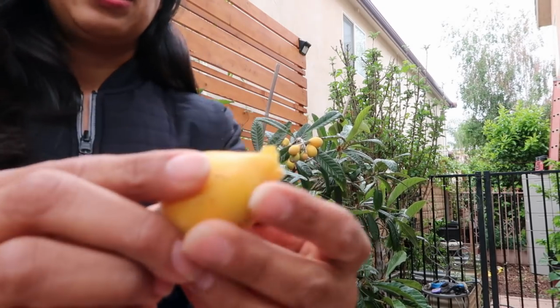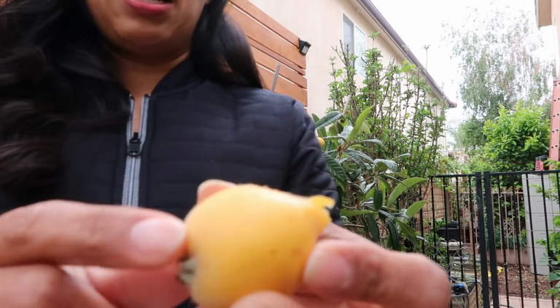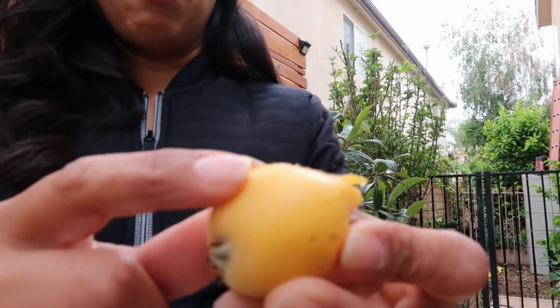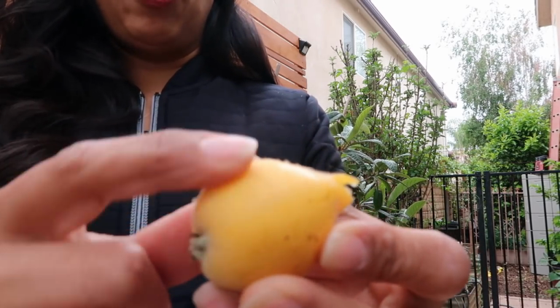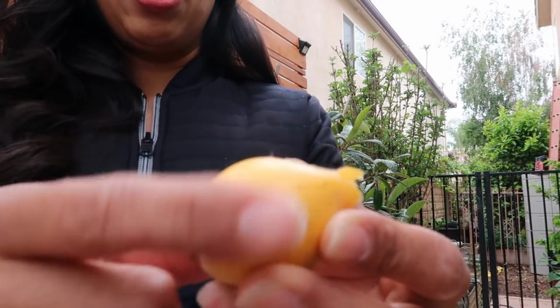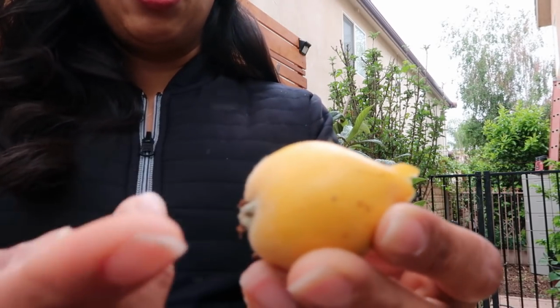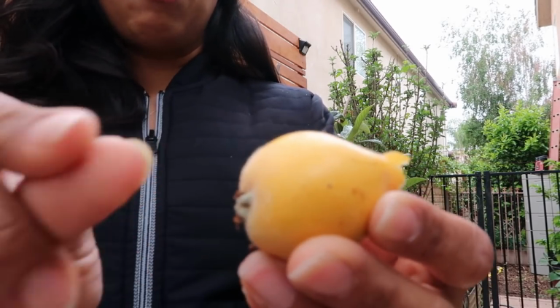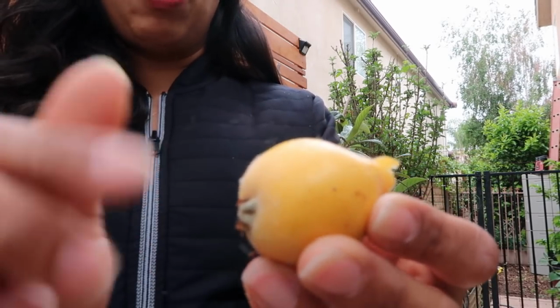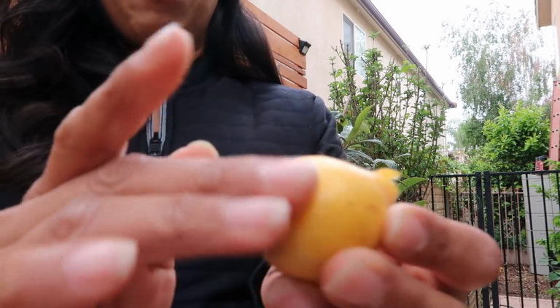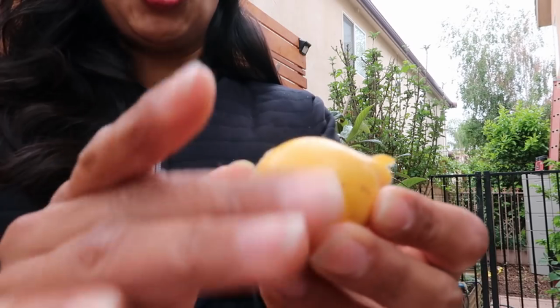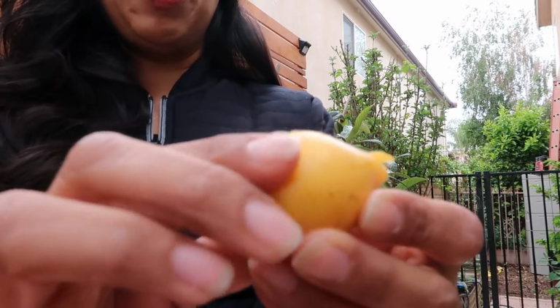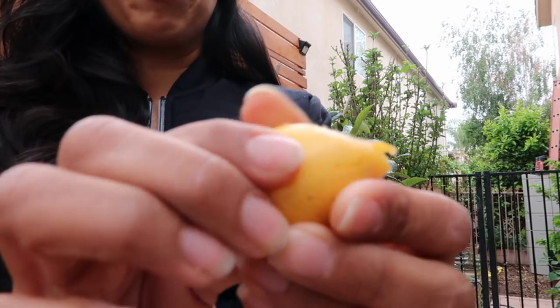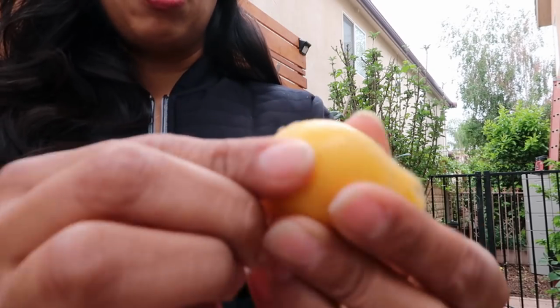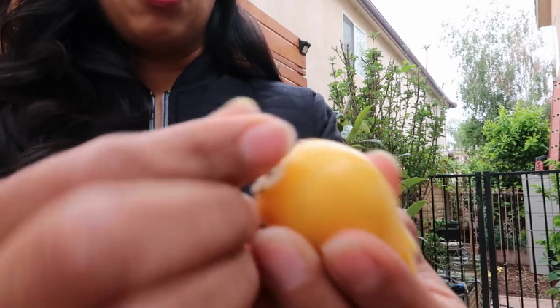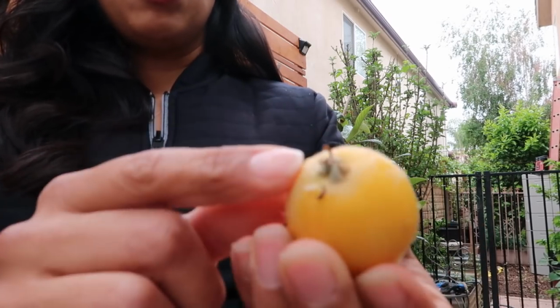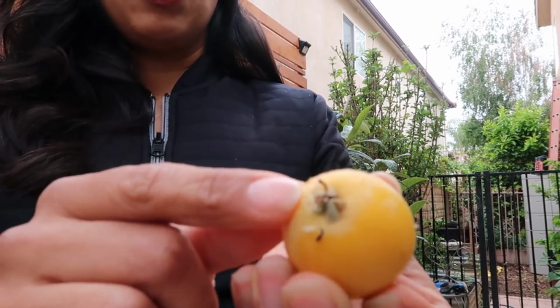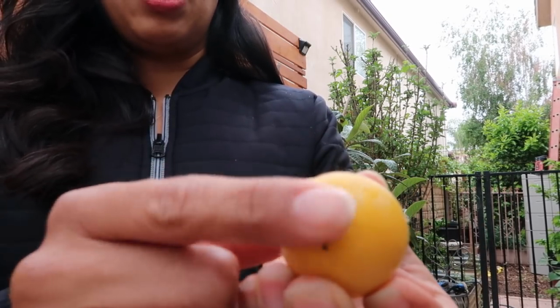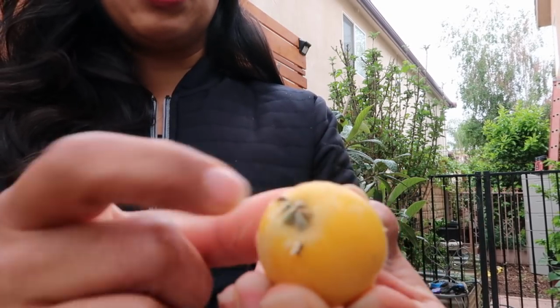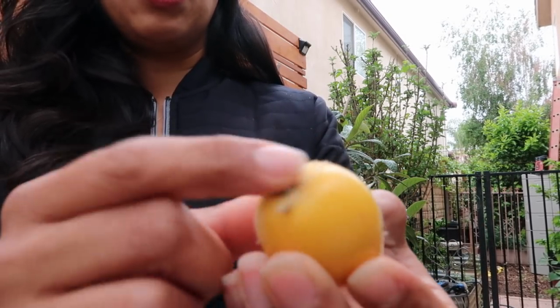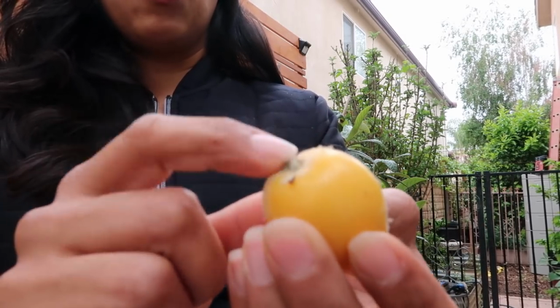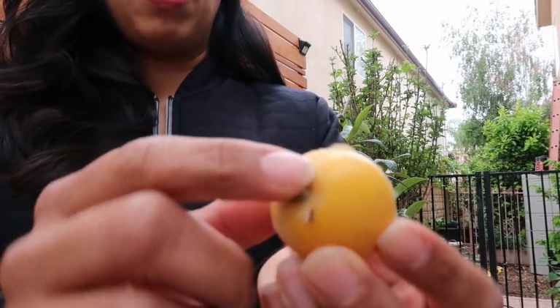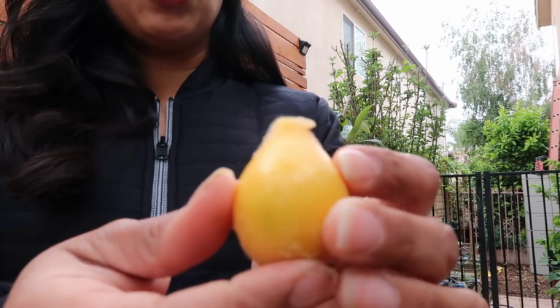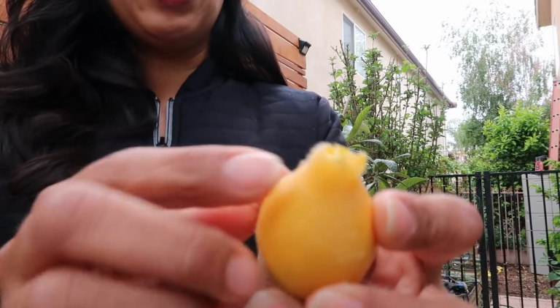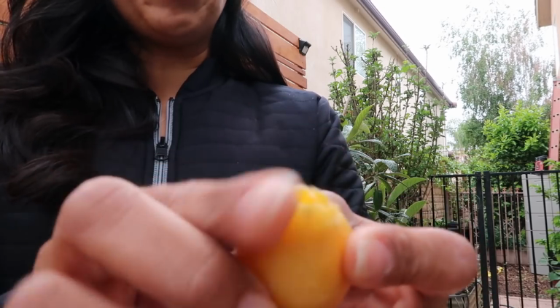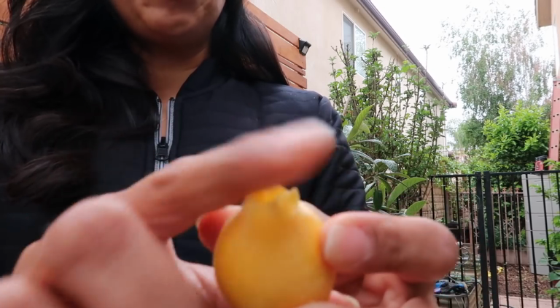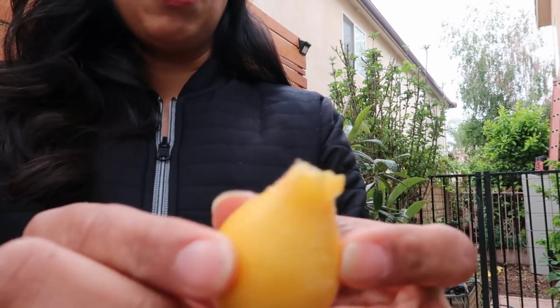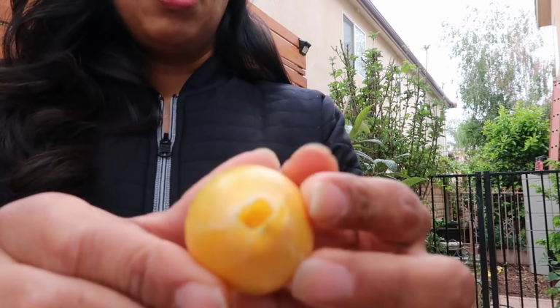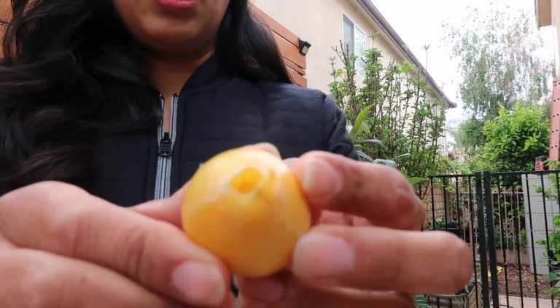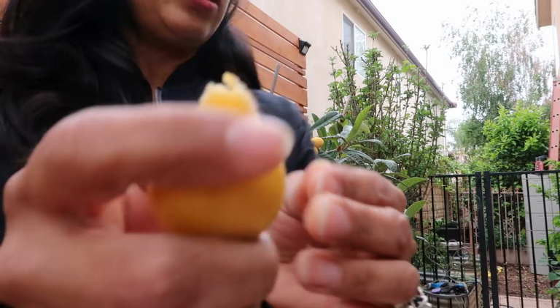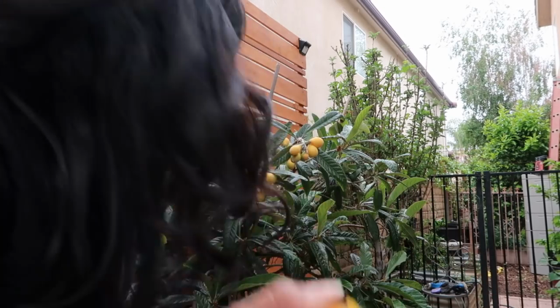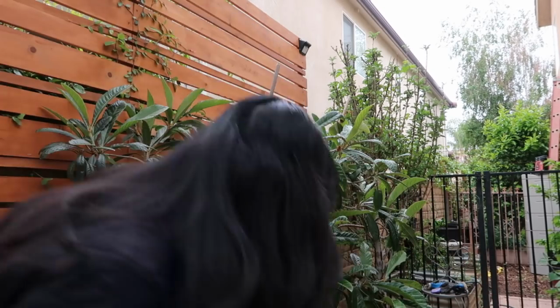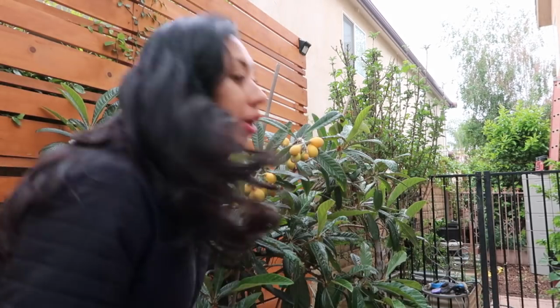It's kind of furry. If you rub it off, it gets shiny. It has where the flowers started. And that's what it looks like.